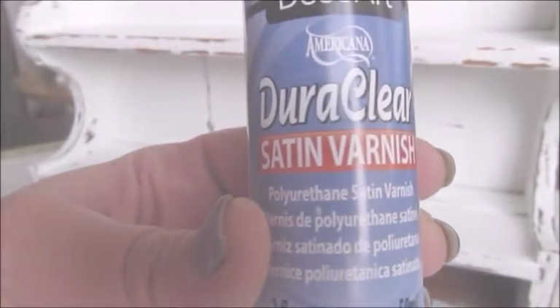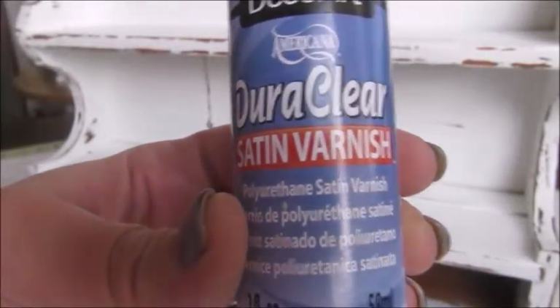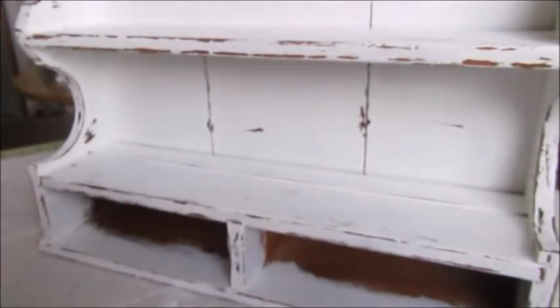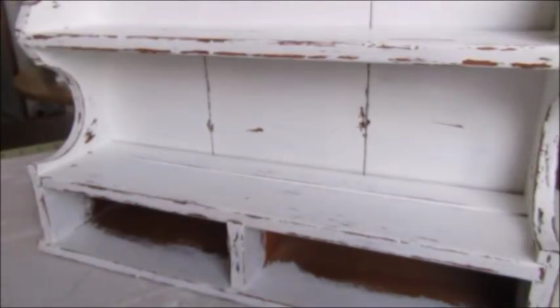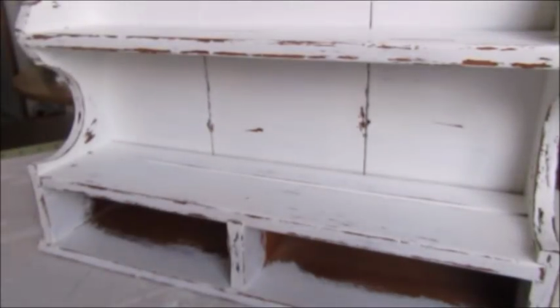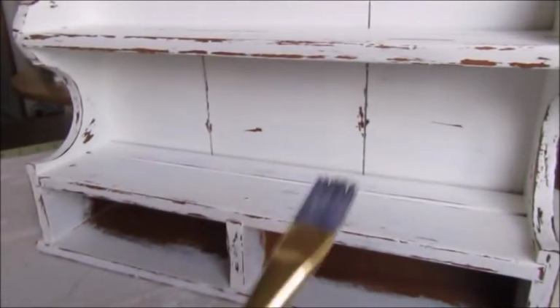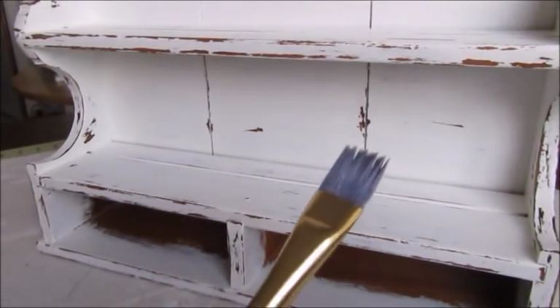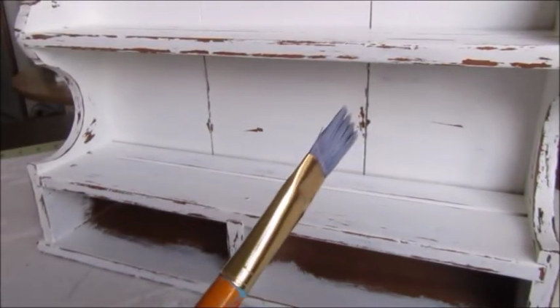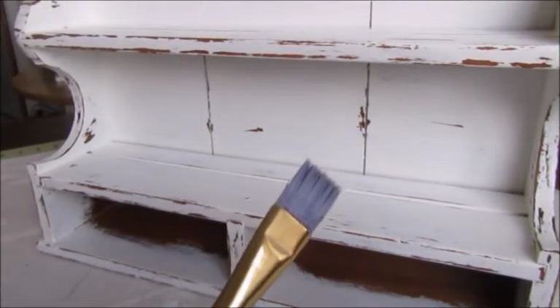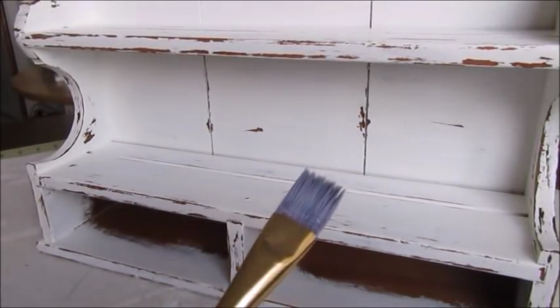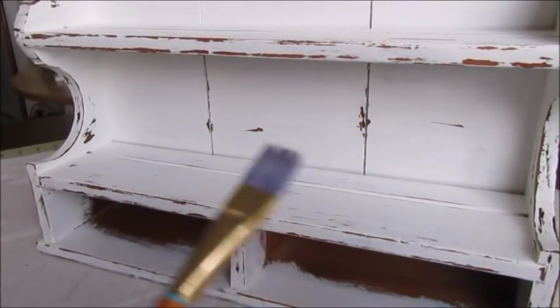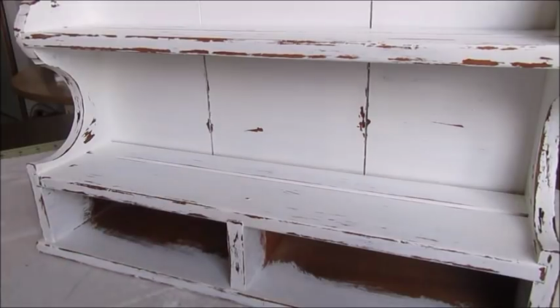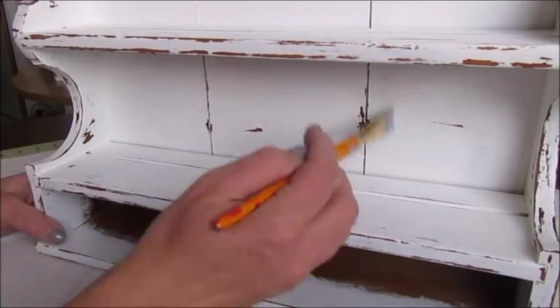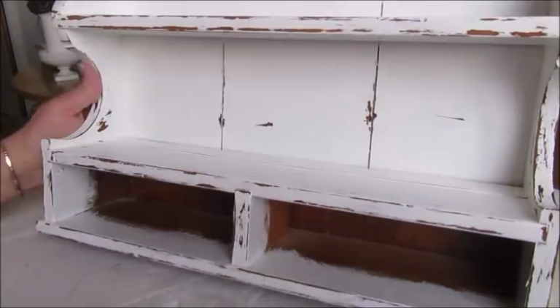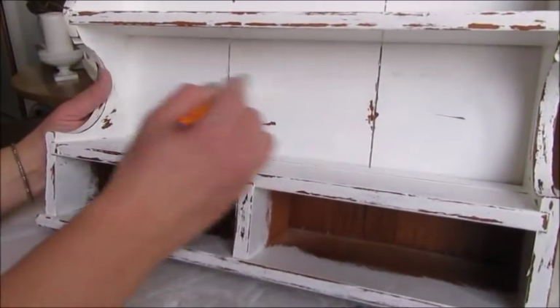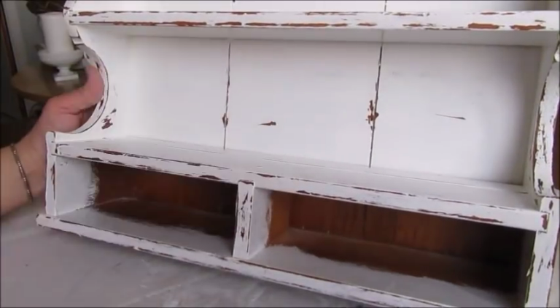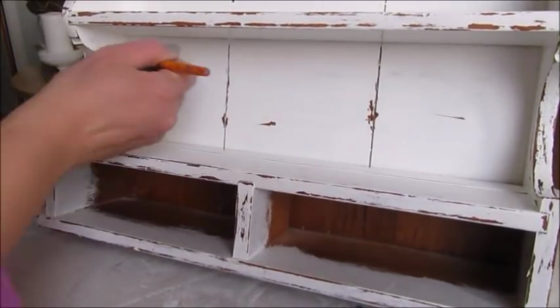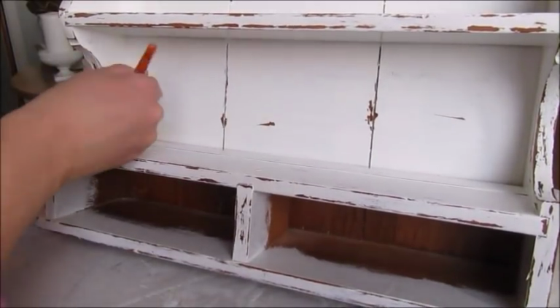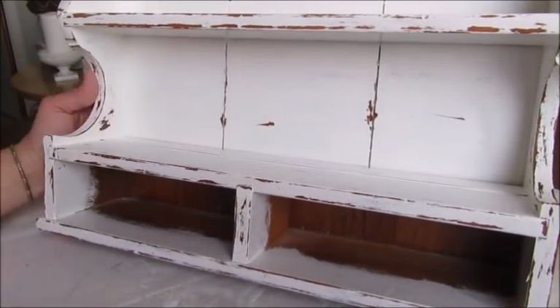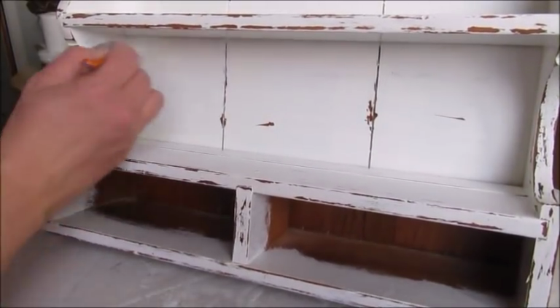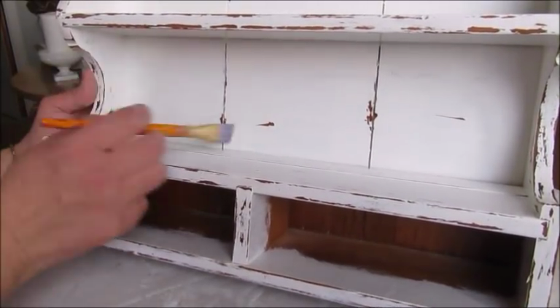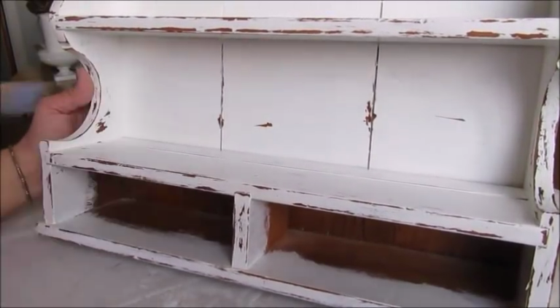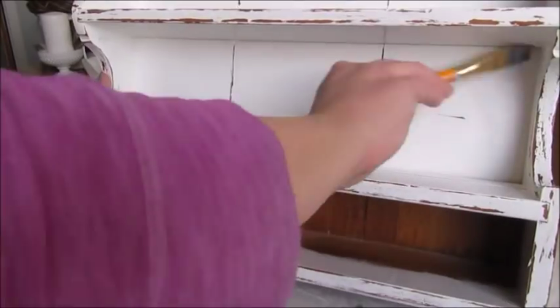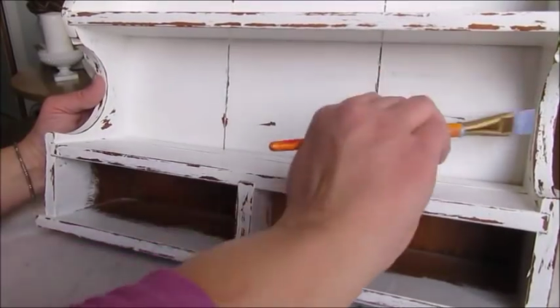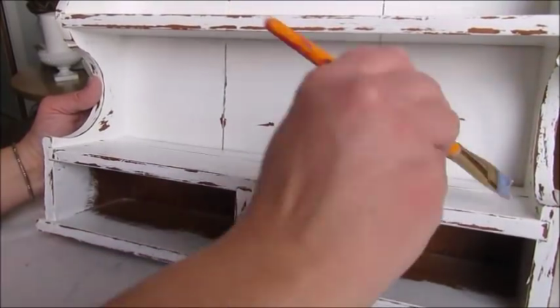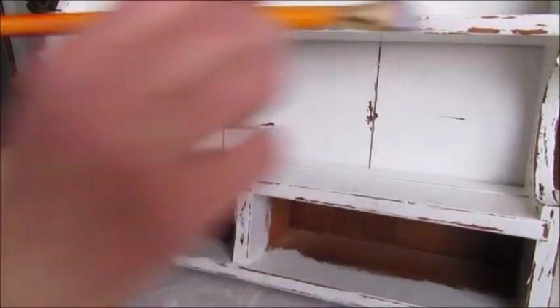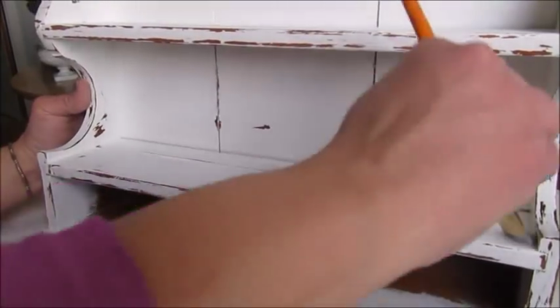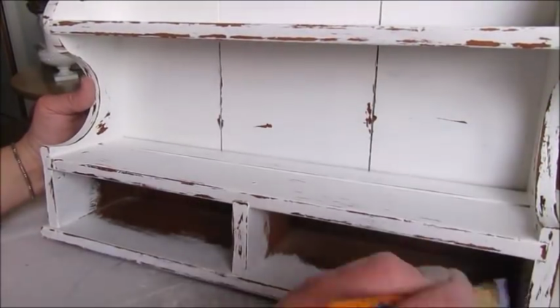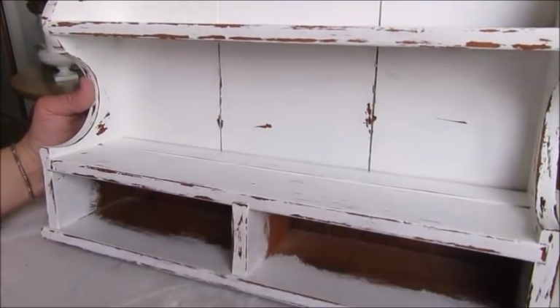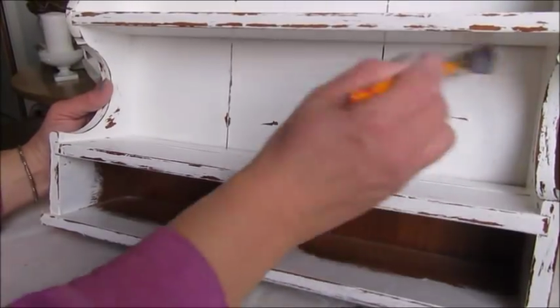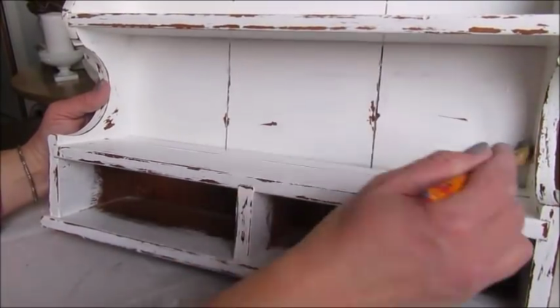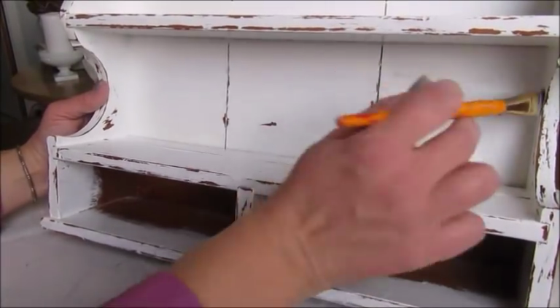The final step was to give it a satin varnish from Deco Arts. I wanted to make sure that I did this step because I'm going to be using it in the kitchen and it's going to need to be washable, so this will help with that. I just applied it with a small brush.